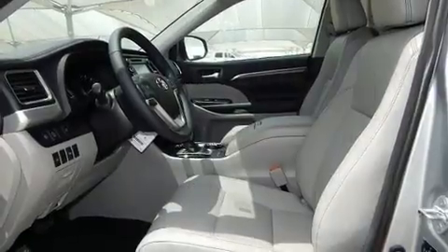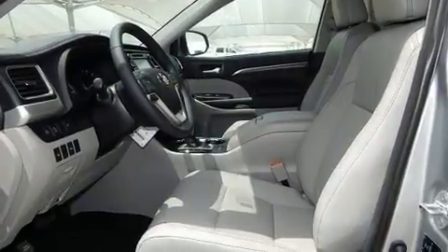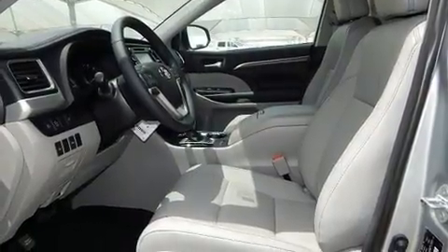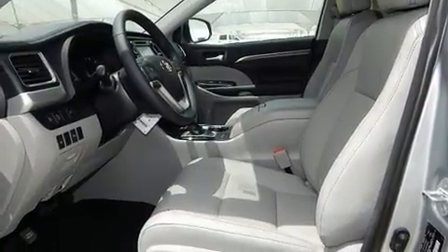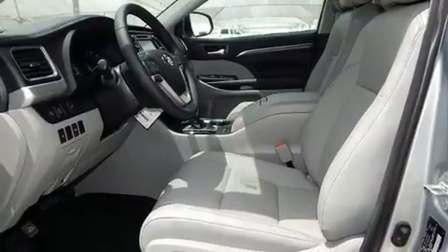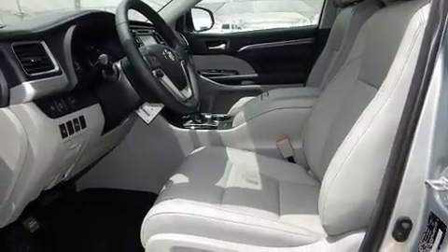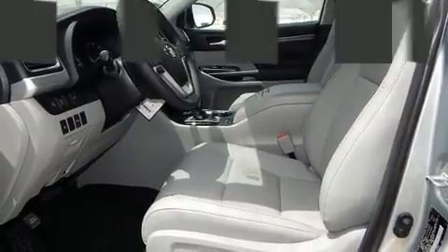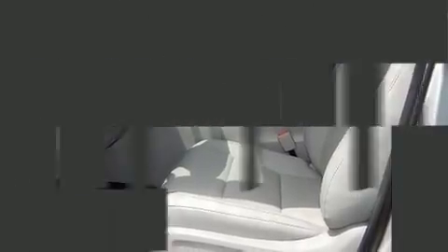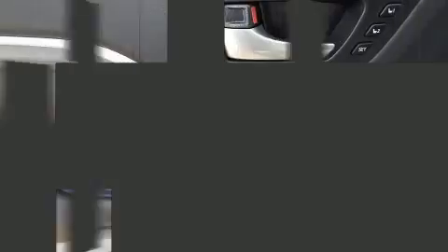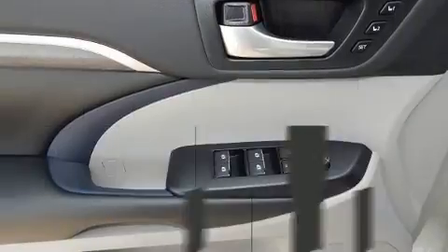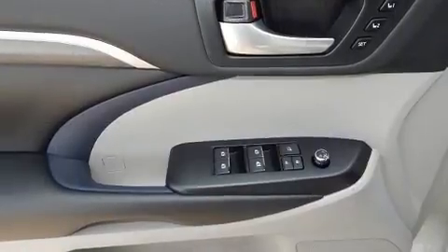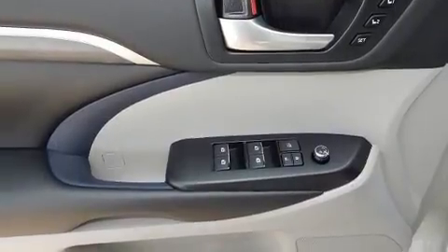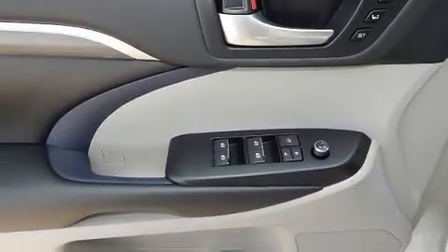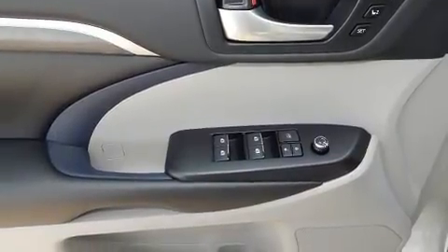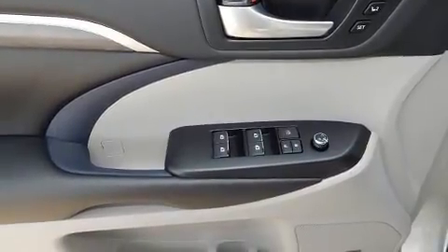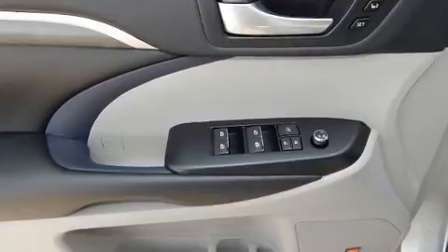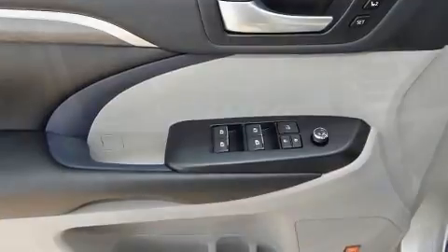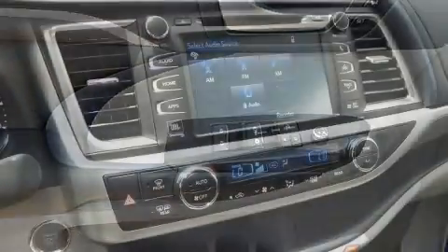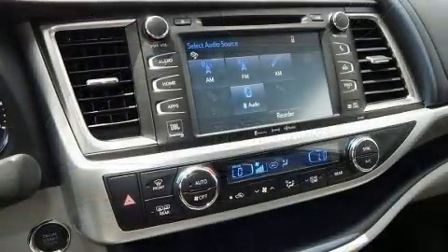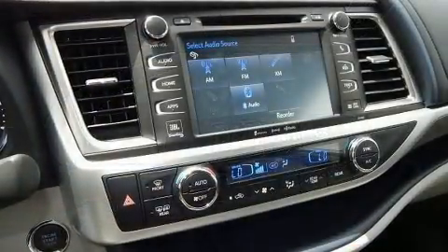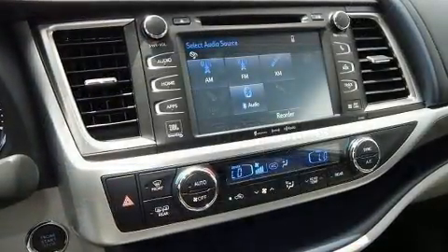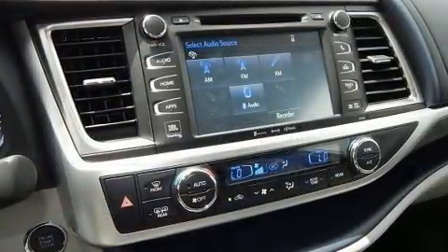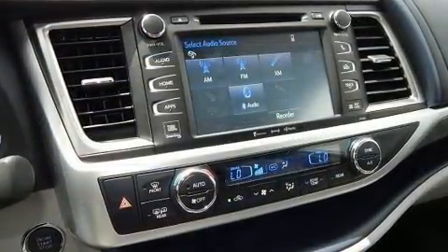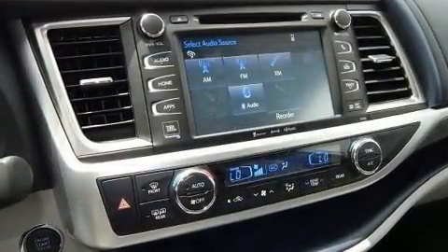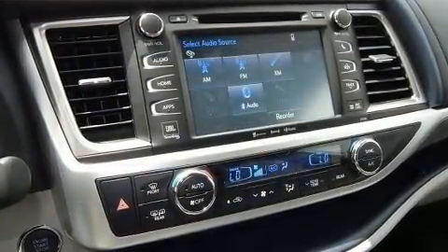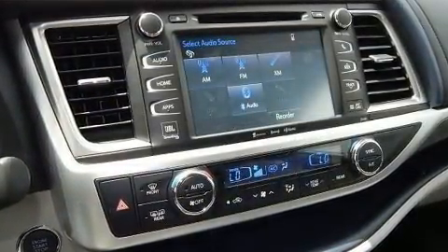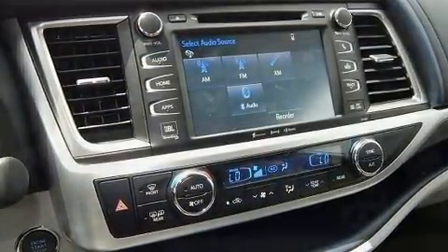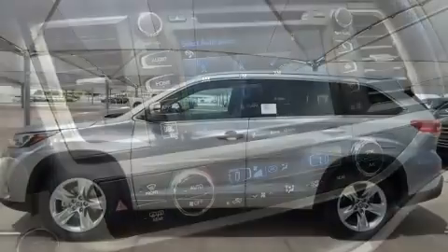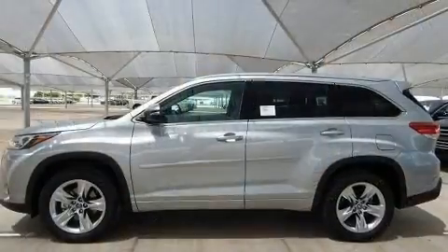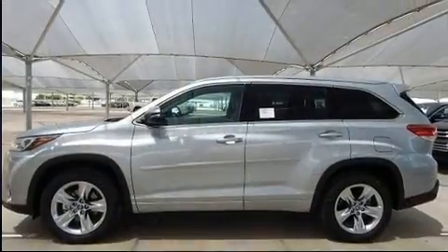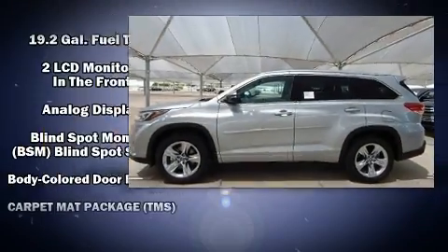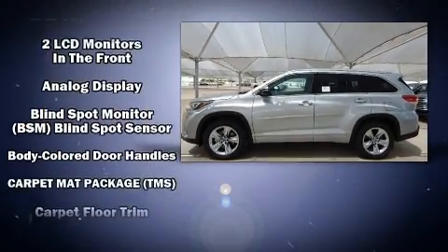Passengers in the third row enjoy seat-back reclining functionality, providing an extra level of comfort and convenience. Premium sound drives 12 speakers, providing you and your passengers a sensational audio experience.